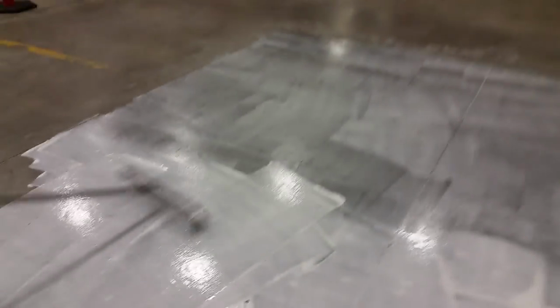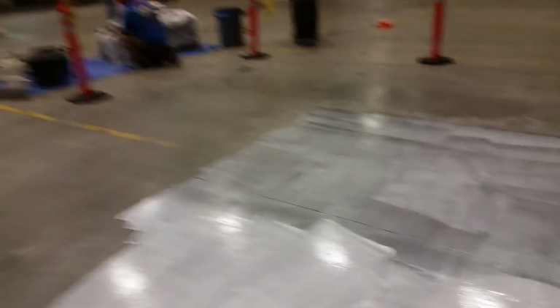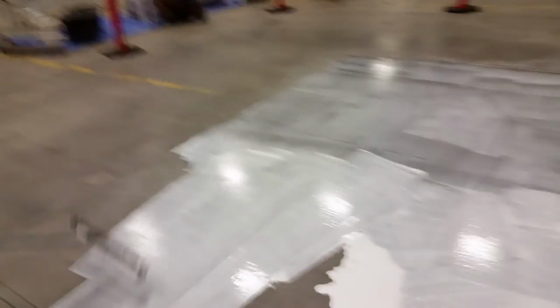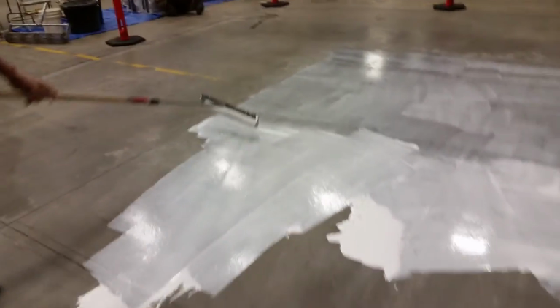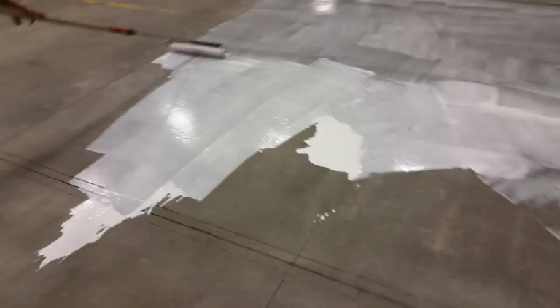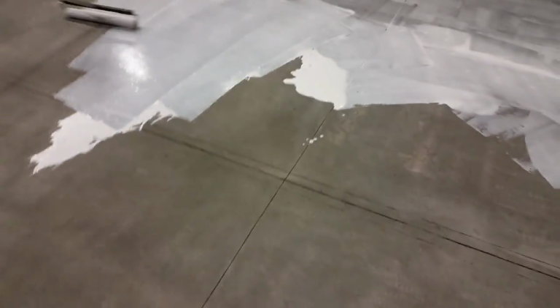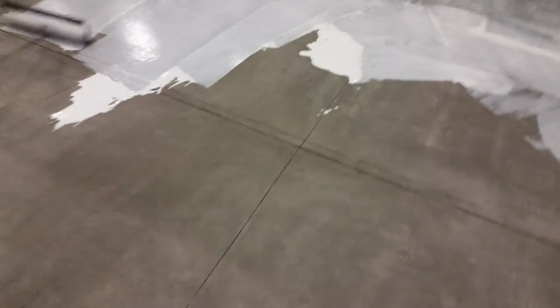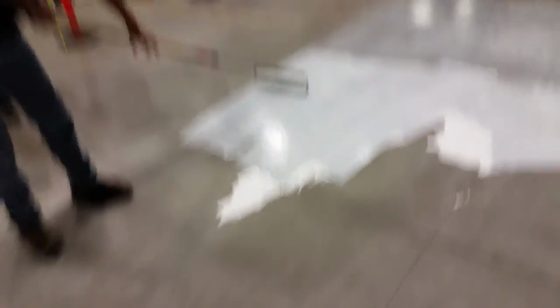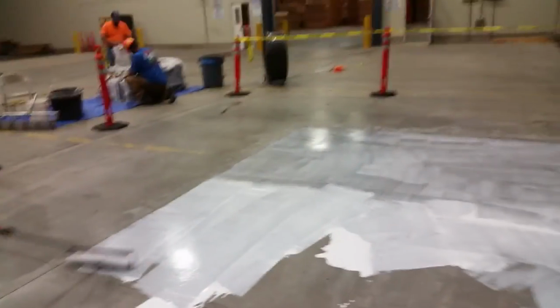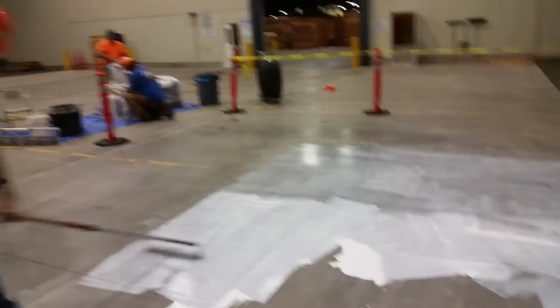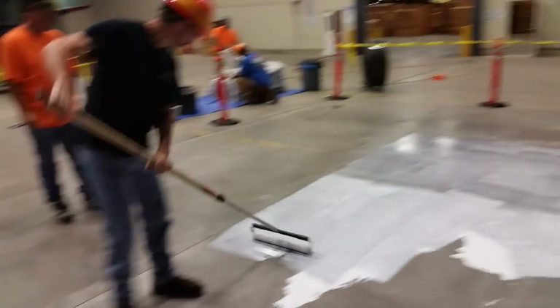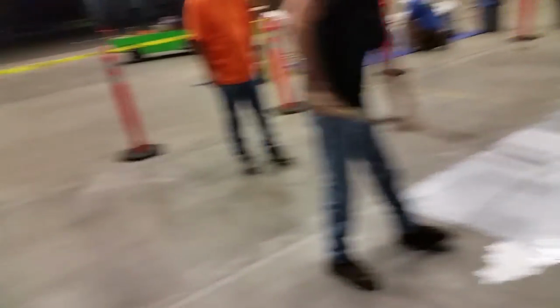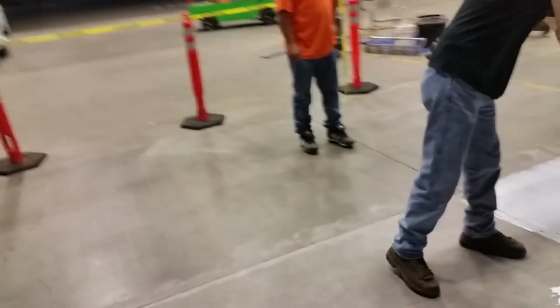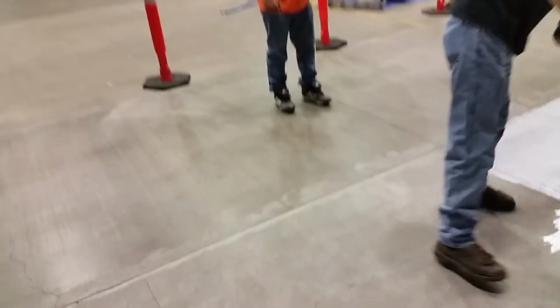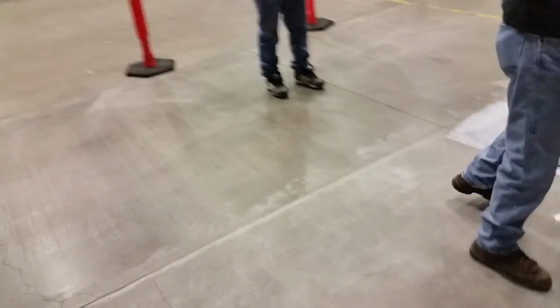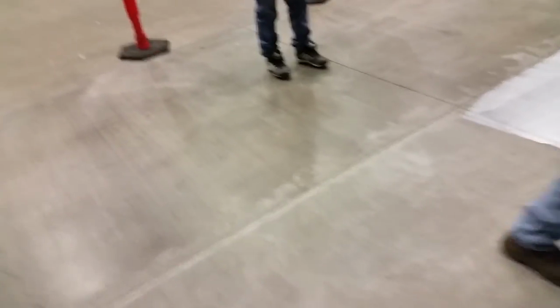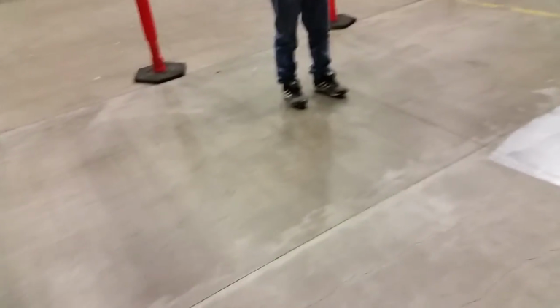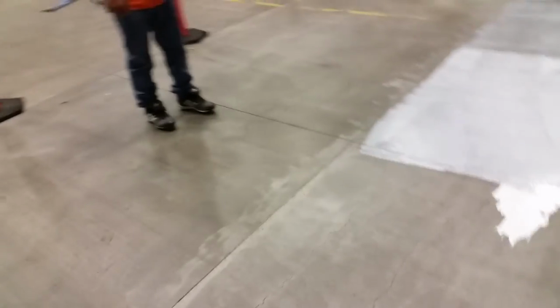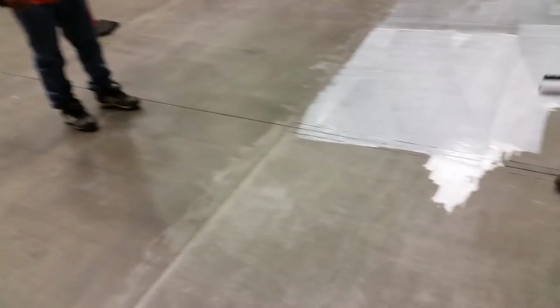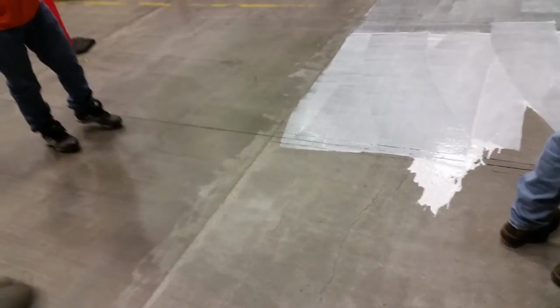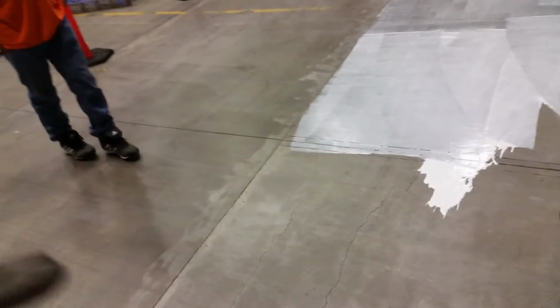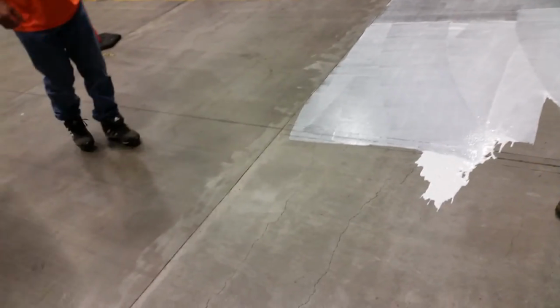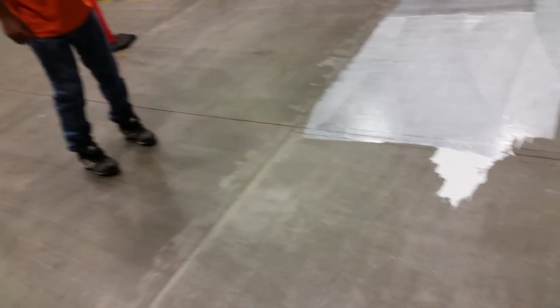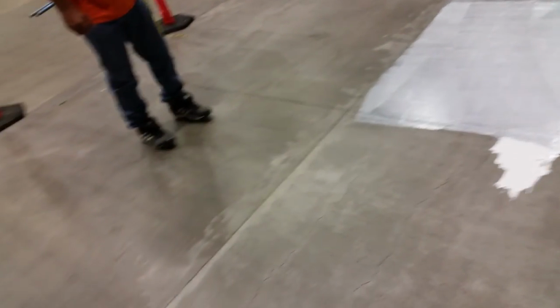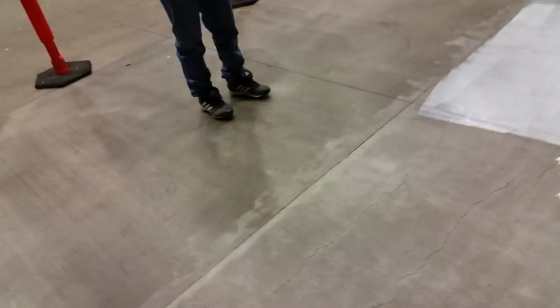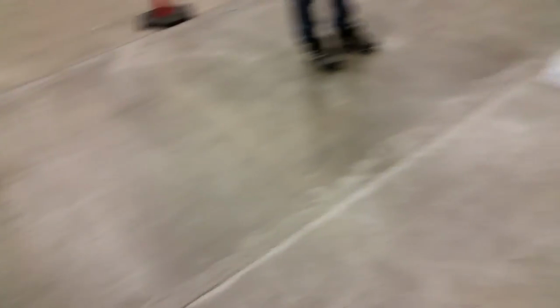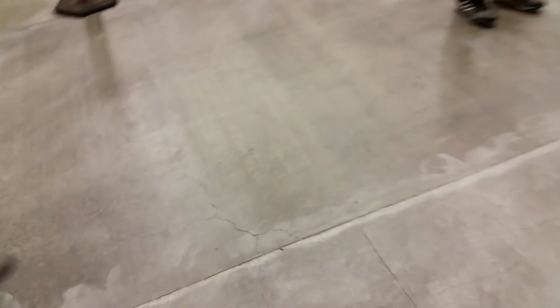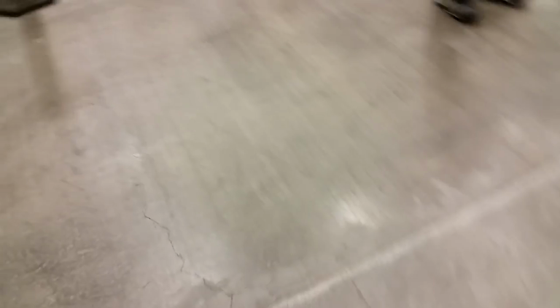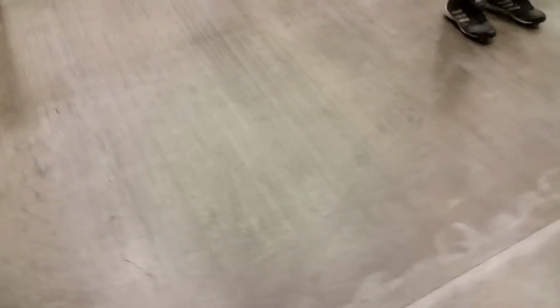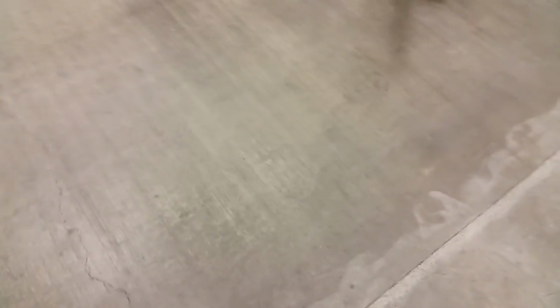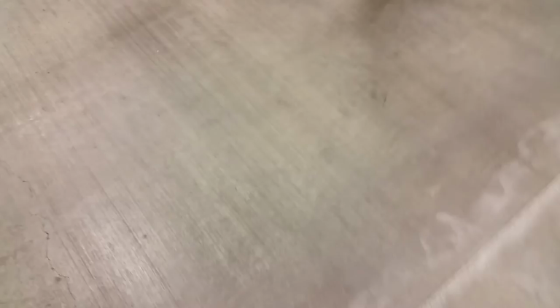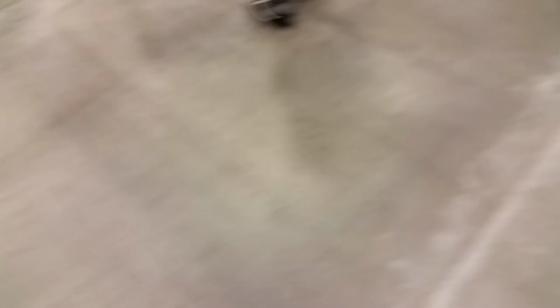As the forklifts come out to load the lumber, they start losing traction. They start polishing up this concrete area — you can see the broom finish starts getting polished up quite a bit.